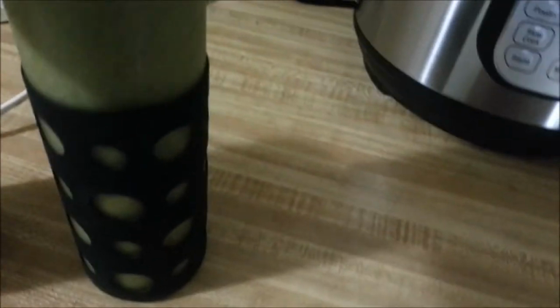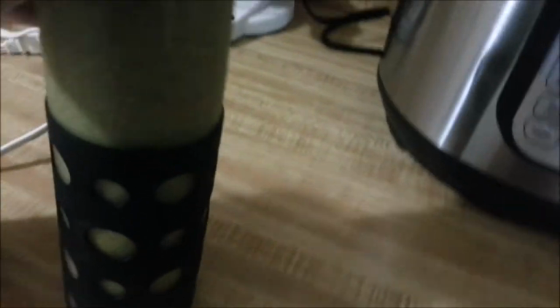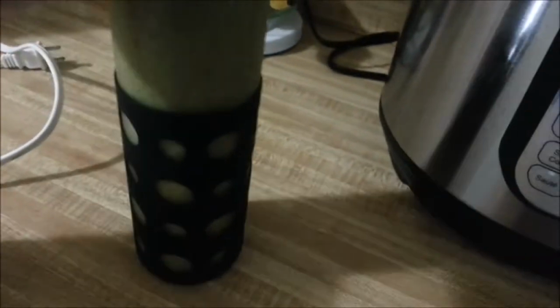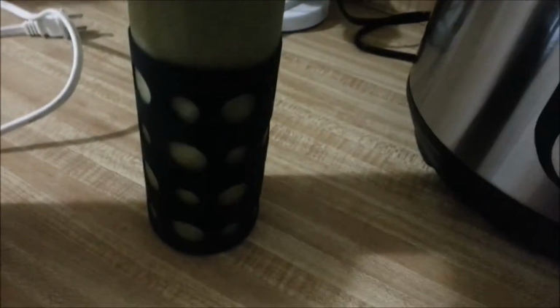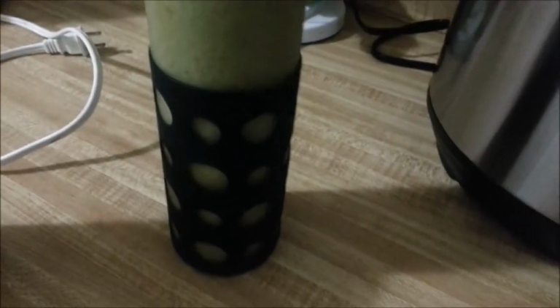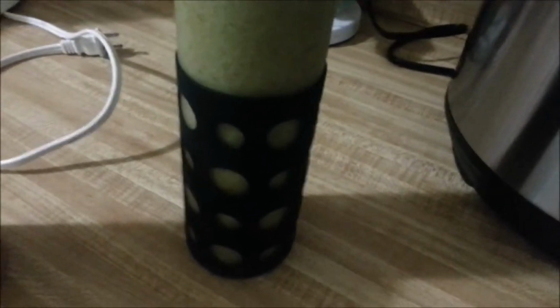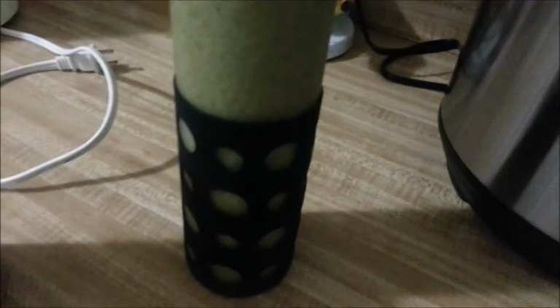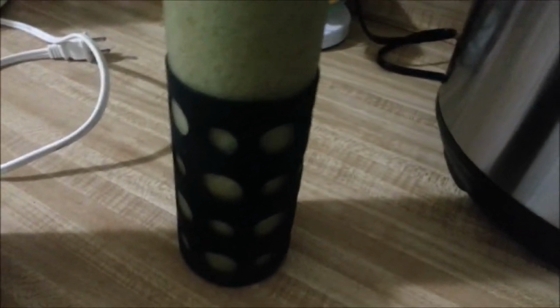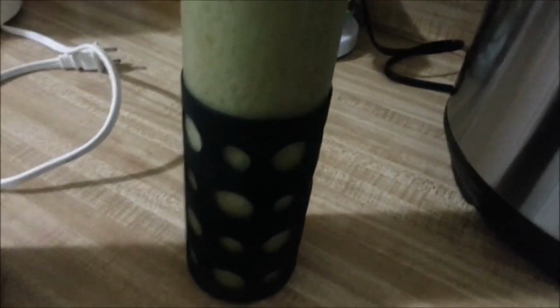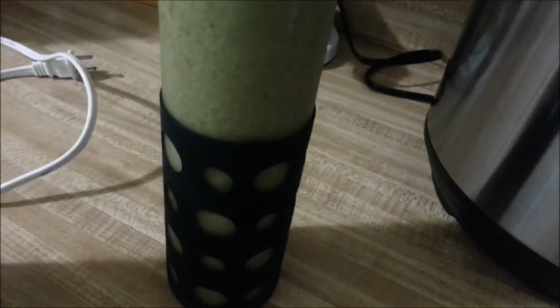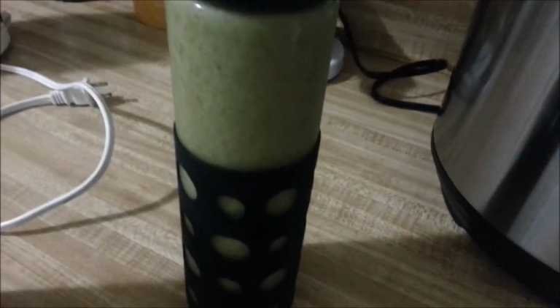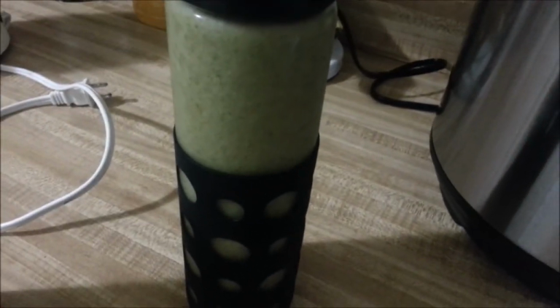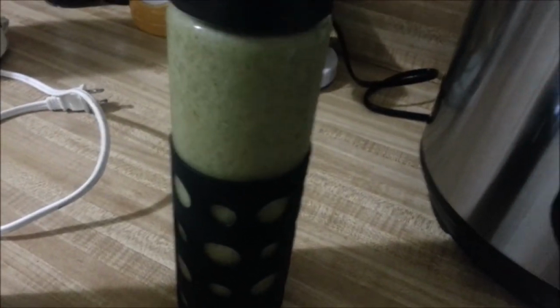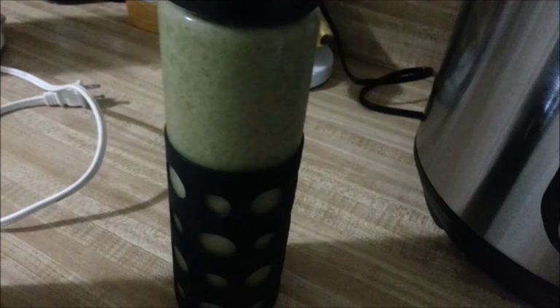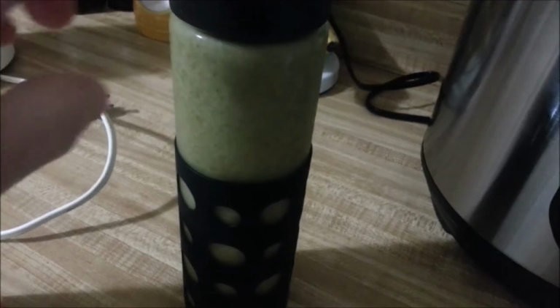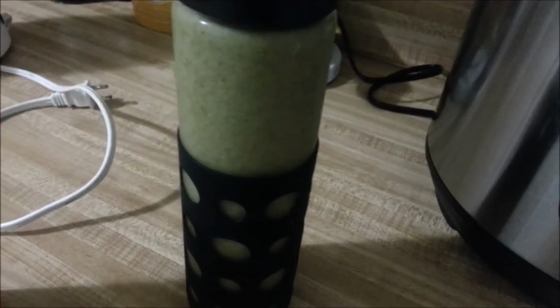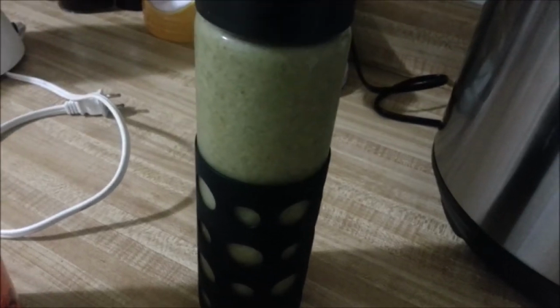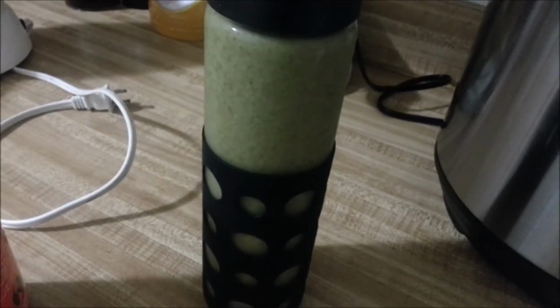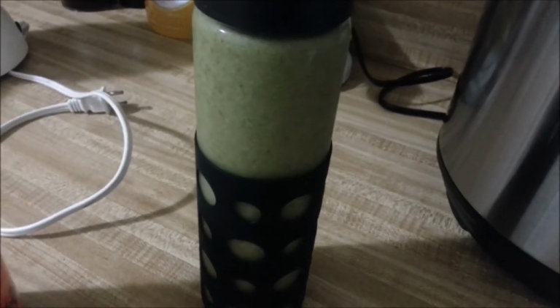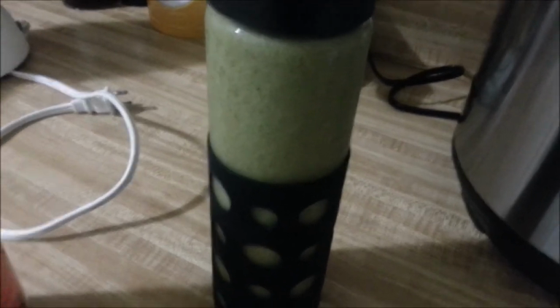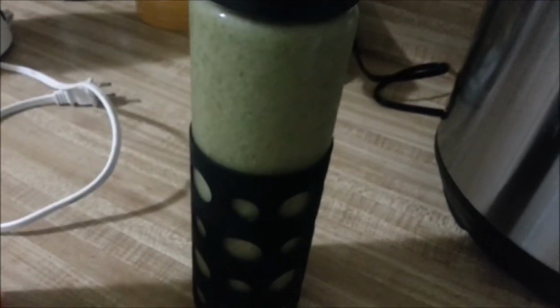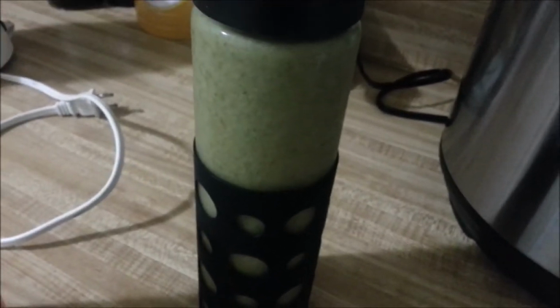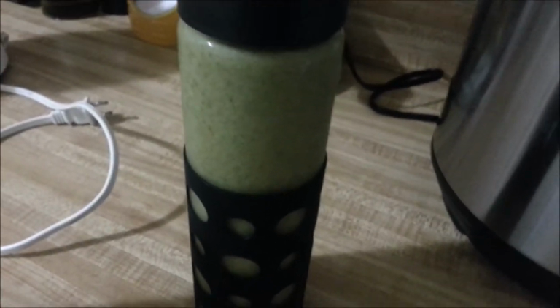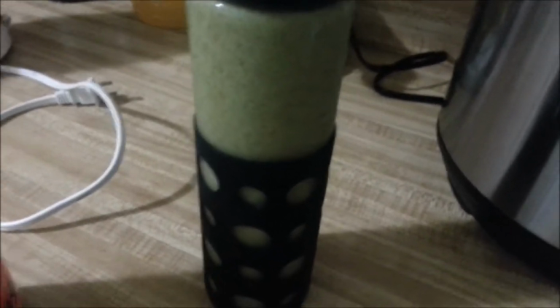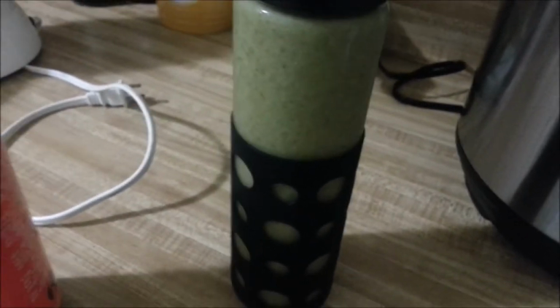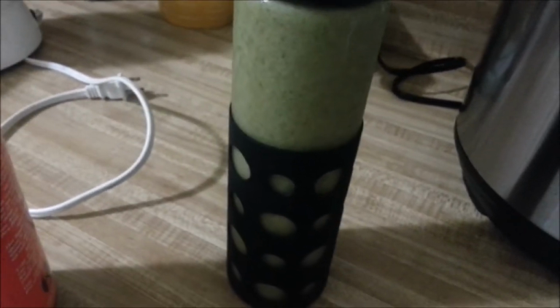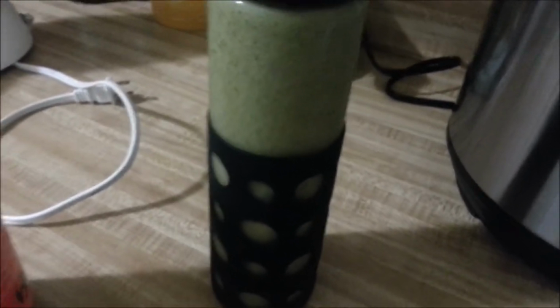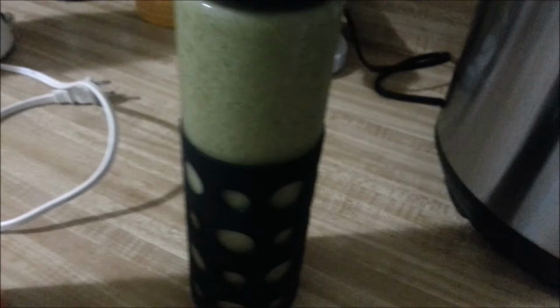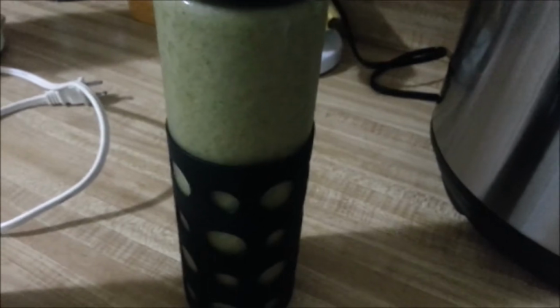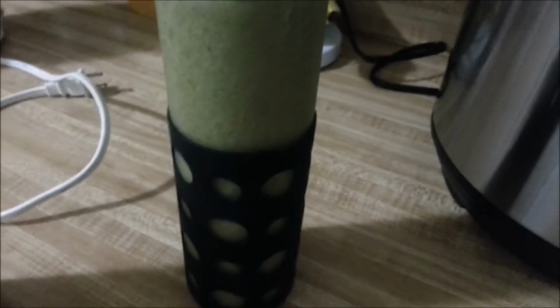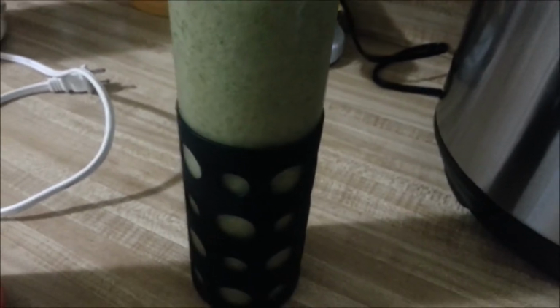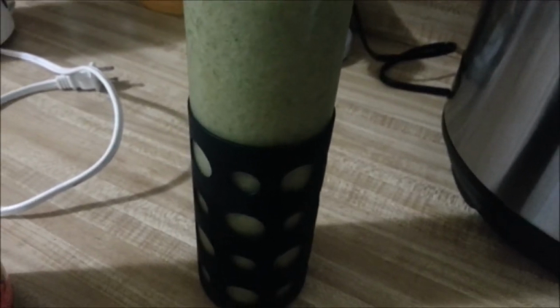It's 20 after 5, but we eat late, so who knows. I made it pretty much the same way that I used to make the smoothies, with a couple exceptions. Number one, instead of almond milk, I just used water.